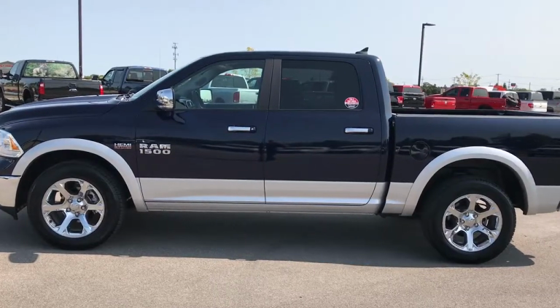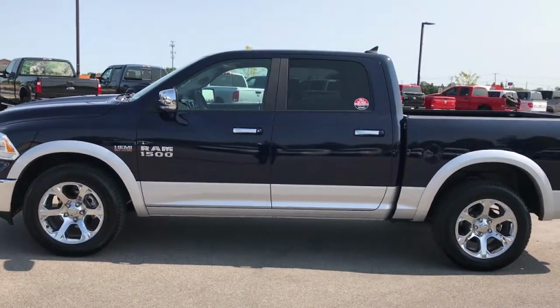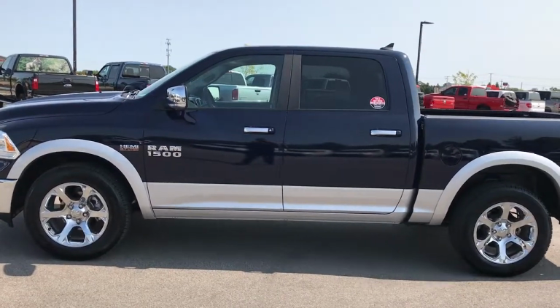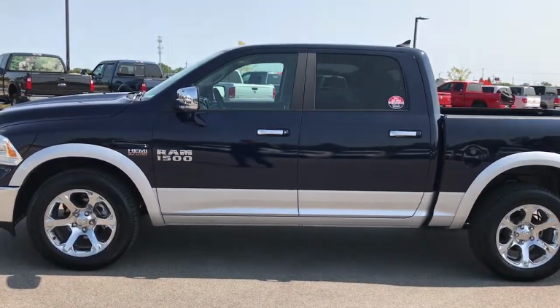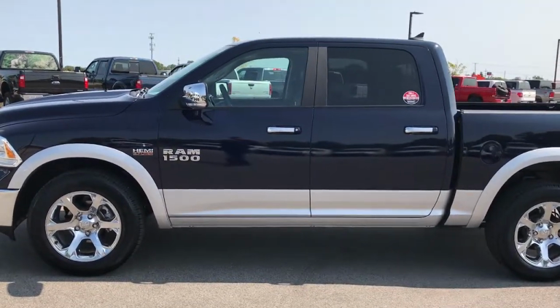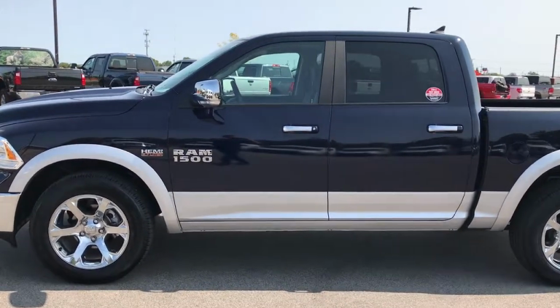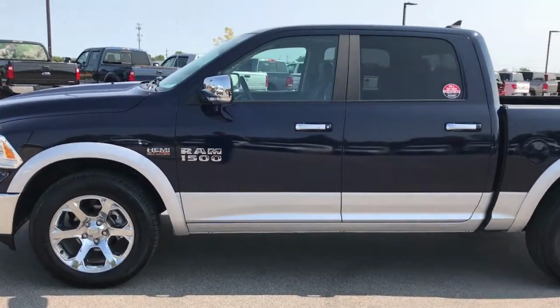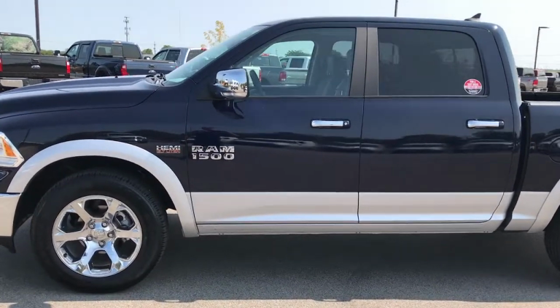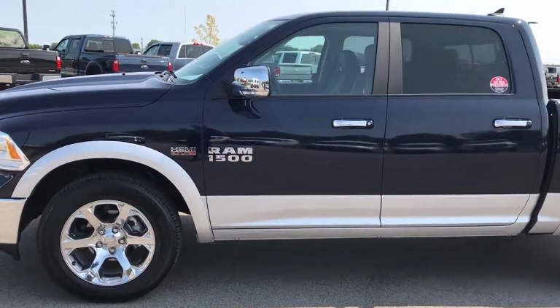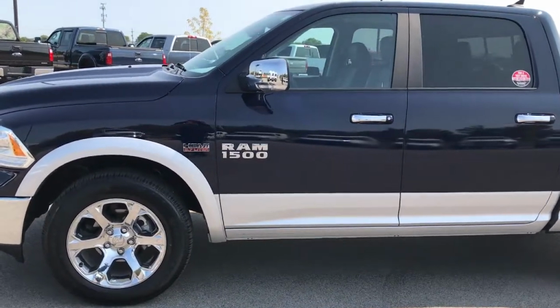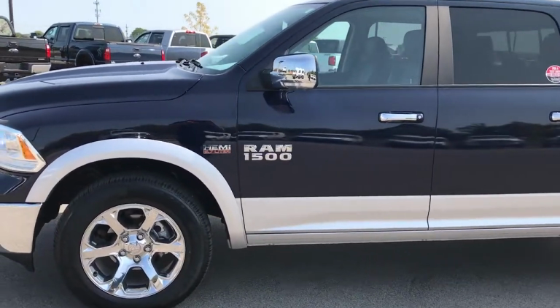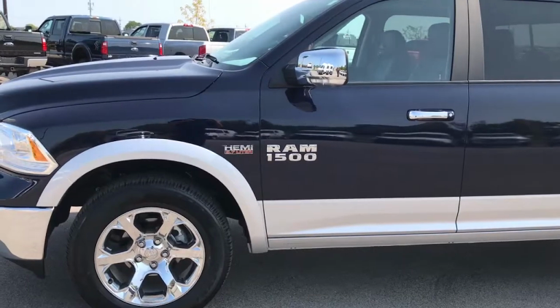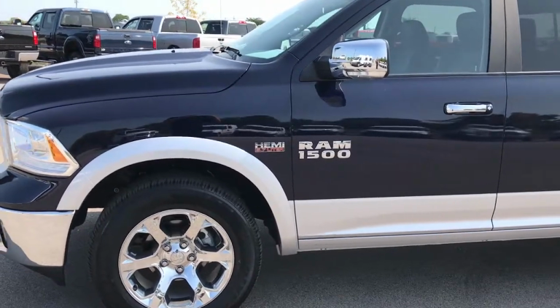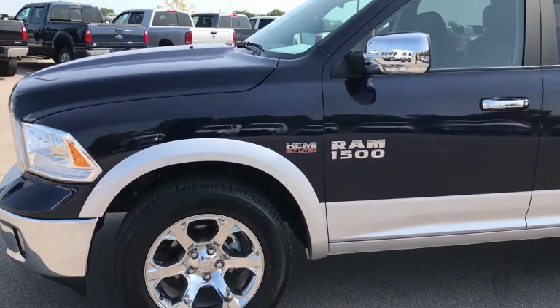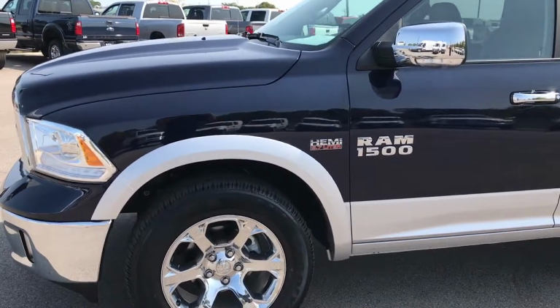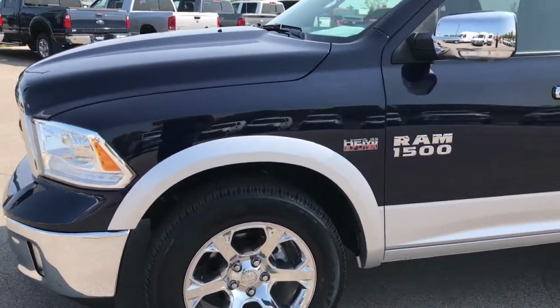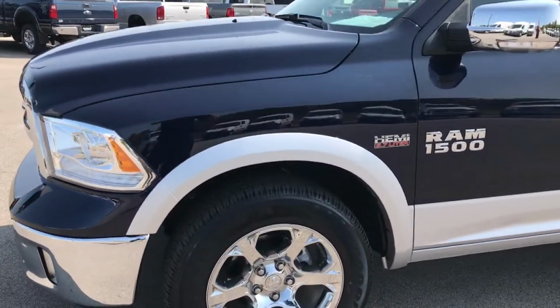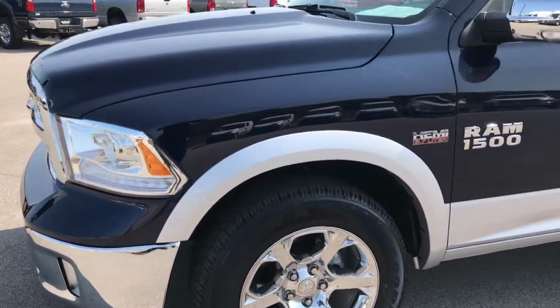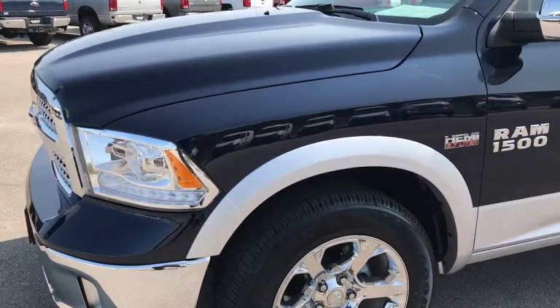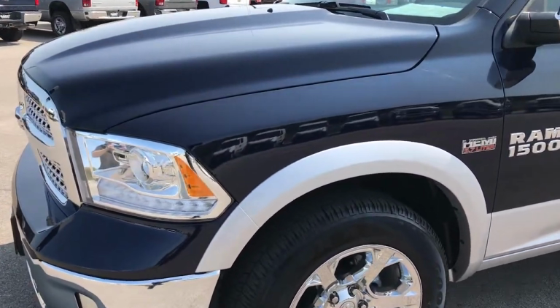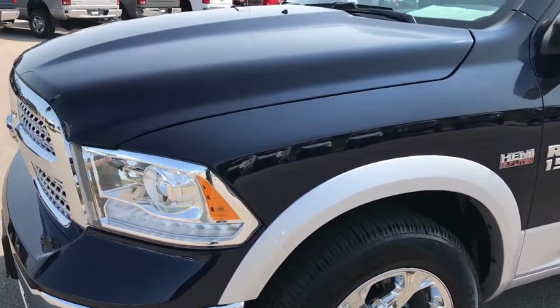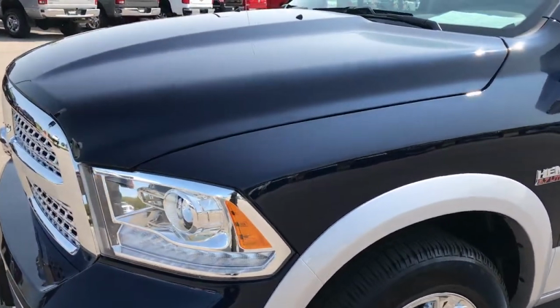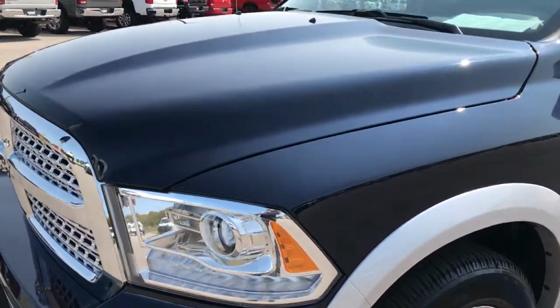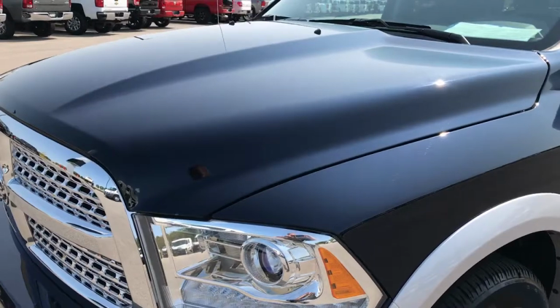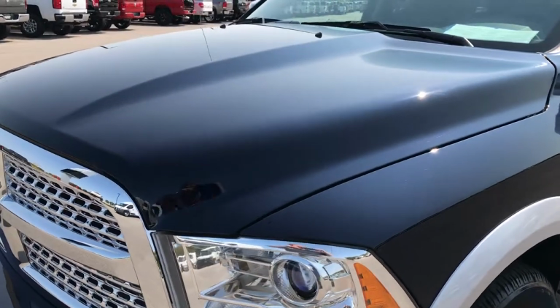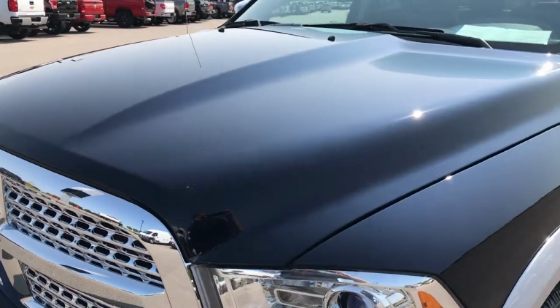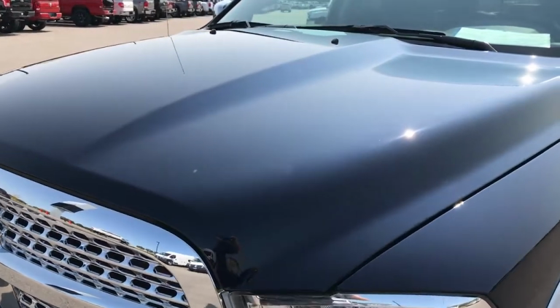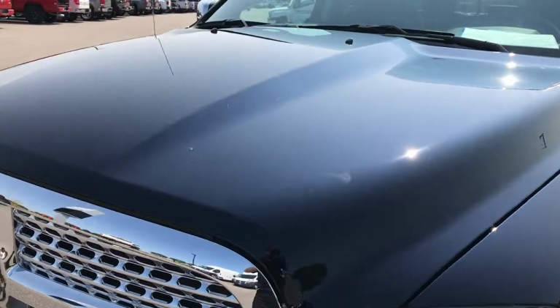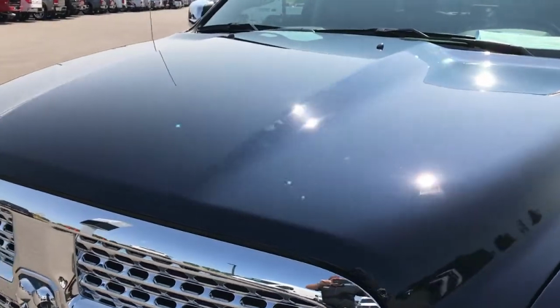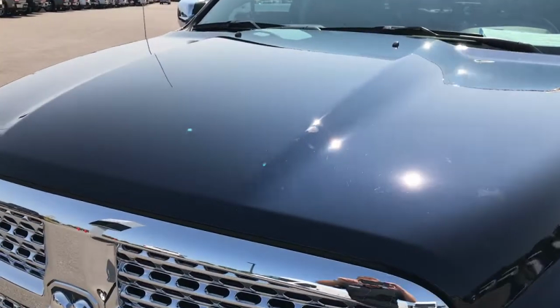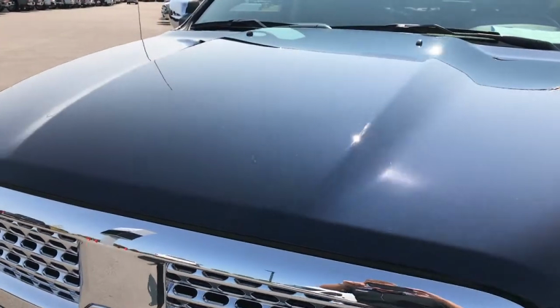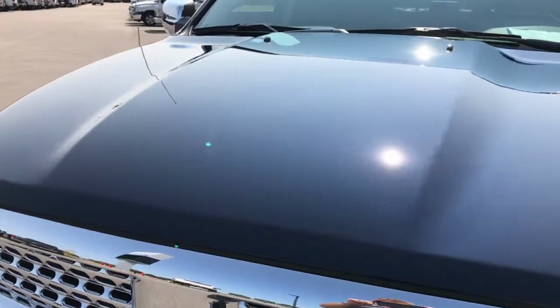This is stock number 7T286A, a 2017 Ram 1500 Crew Cab, 5 foot 7 inch short box. This truck has the 5.7 liter V8 Hemi motor.